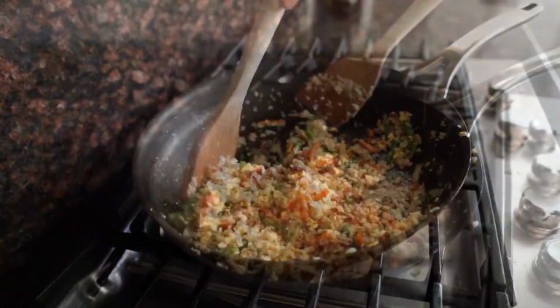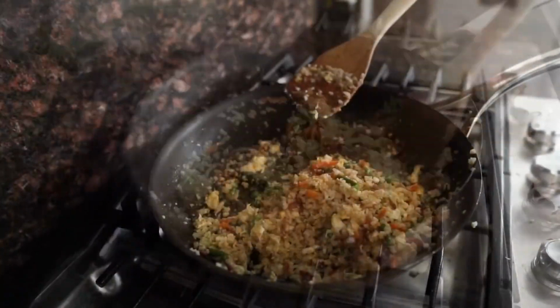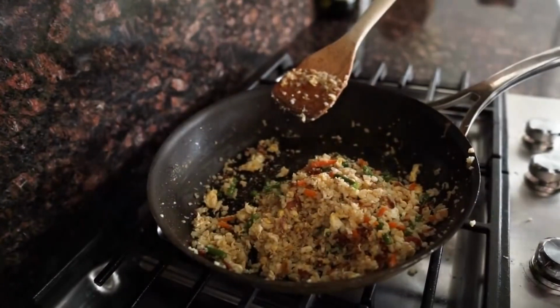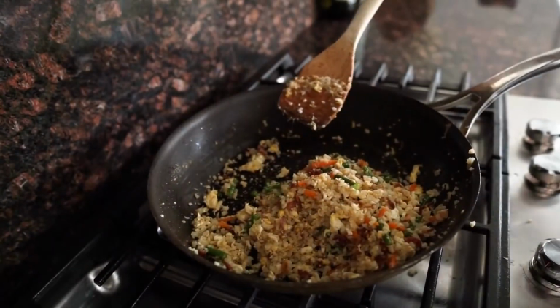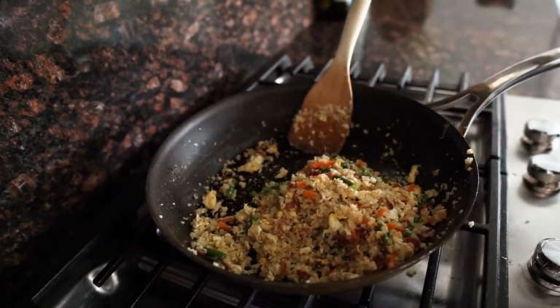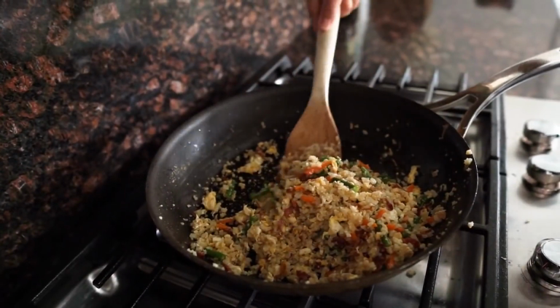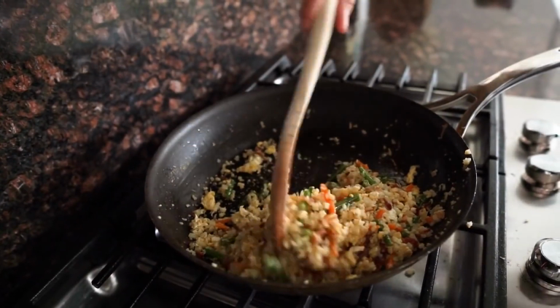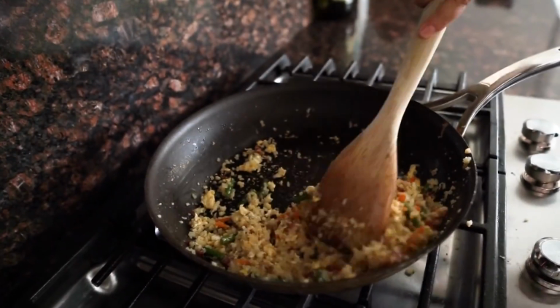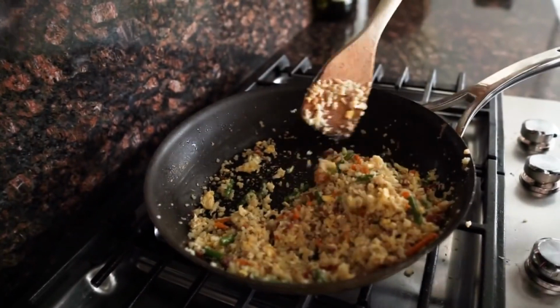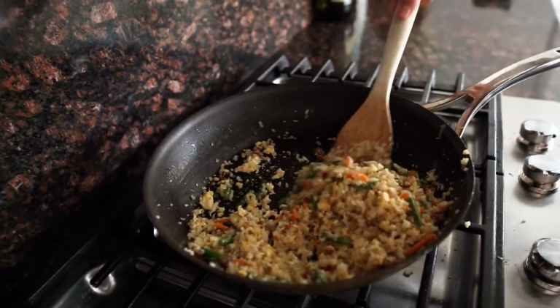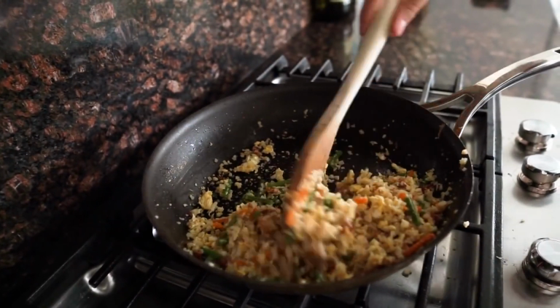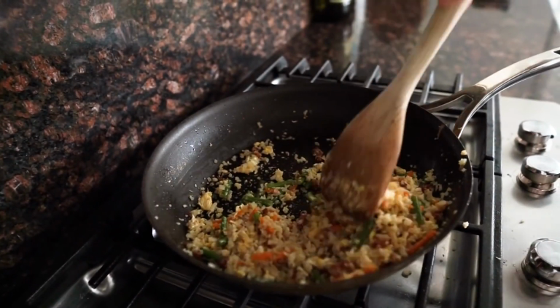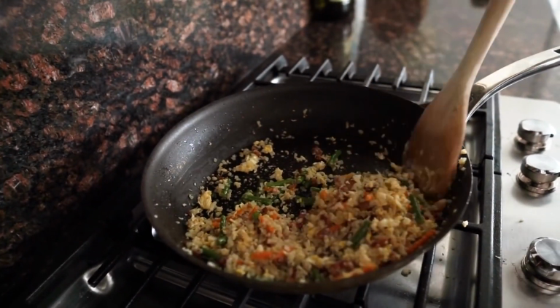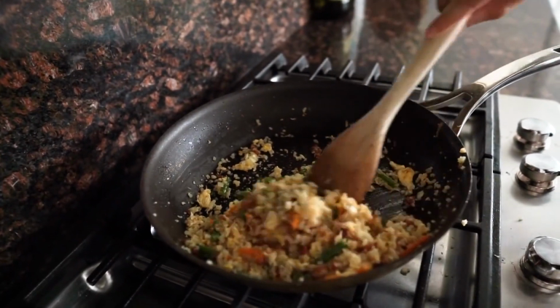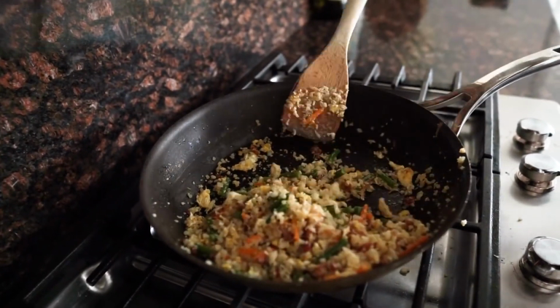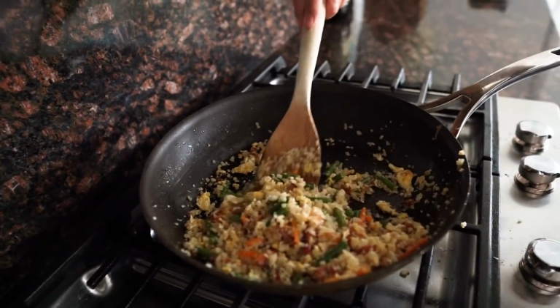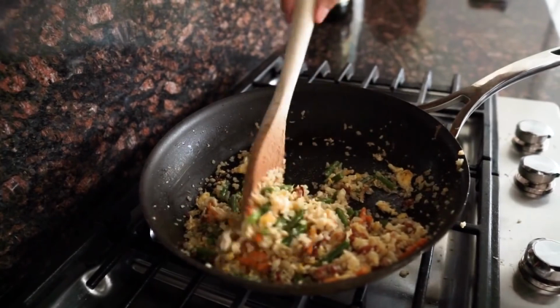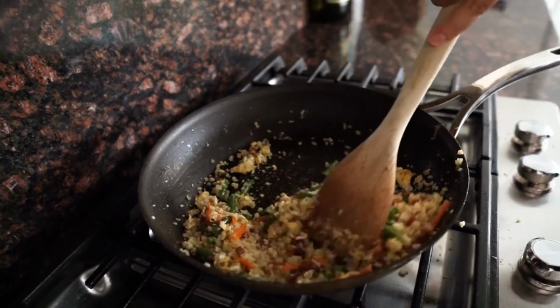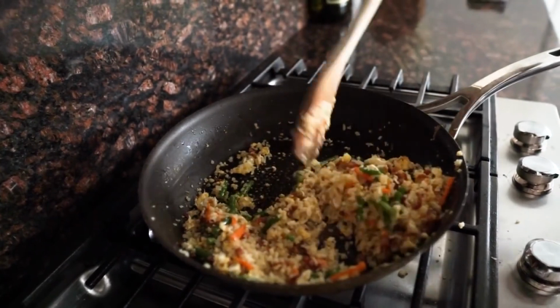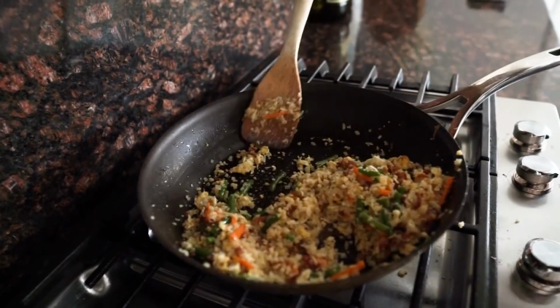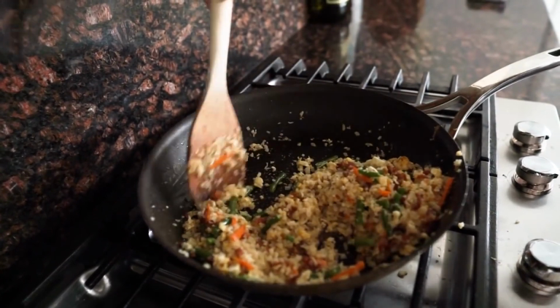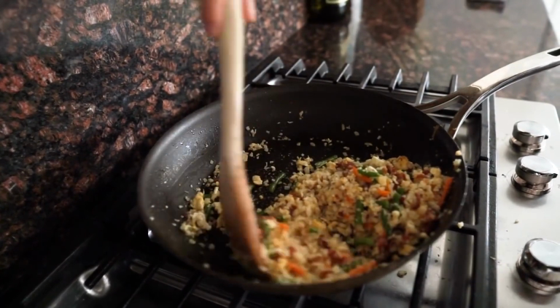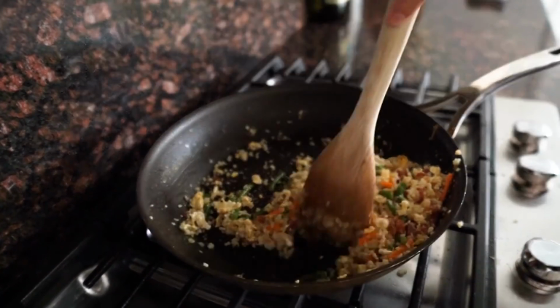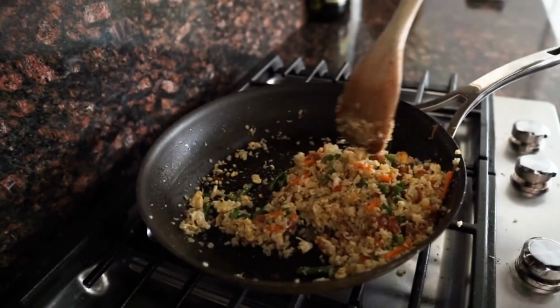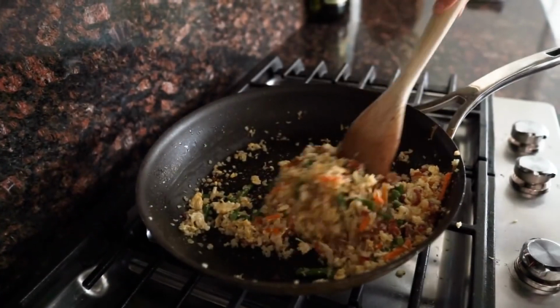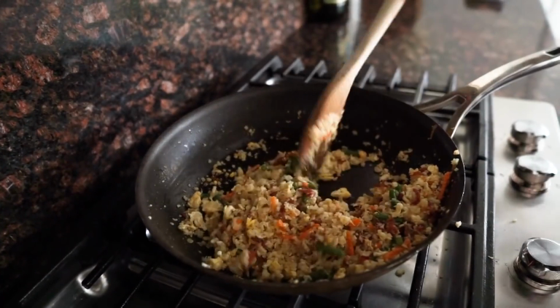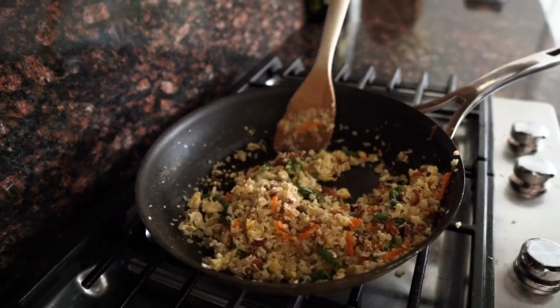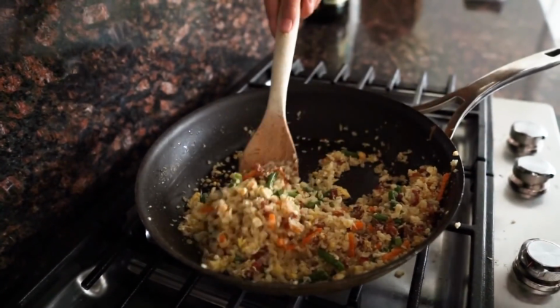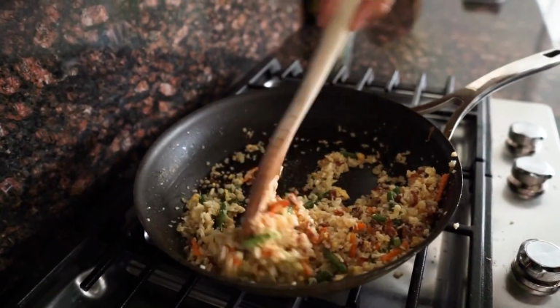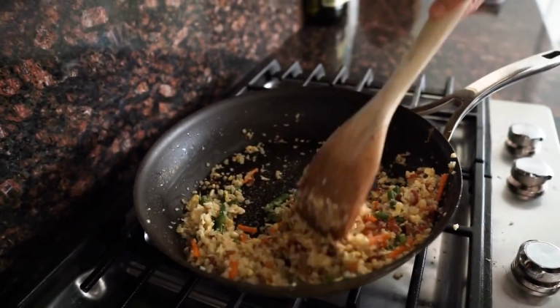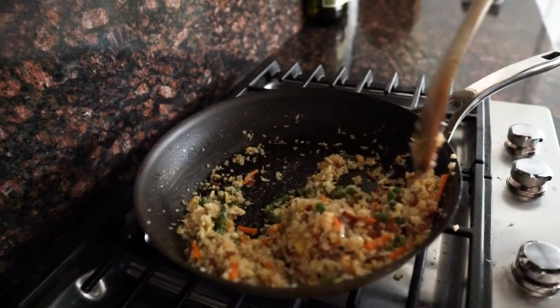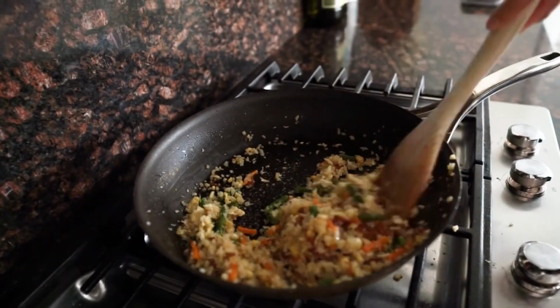After about two minutes of folding and mixing it all in, it is done and ready to be enjoyed.